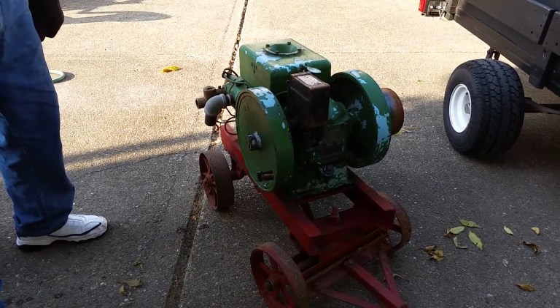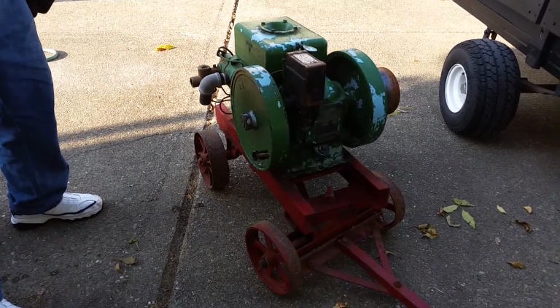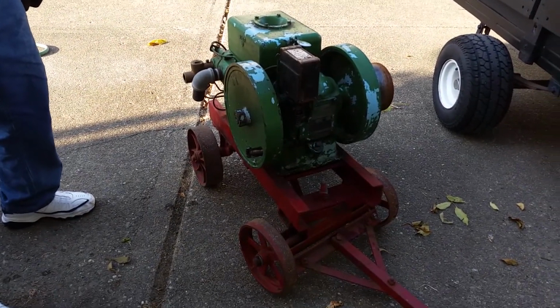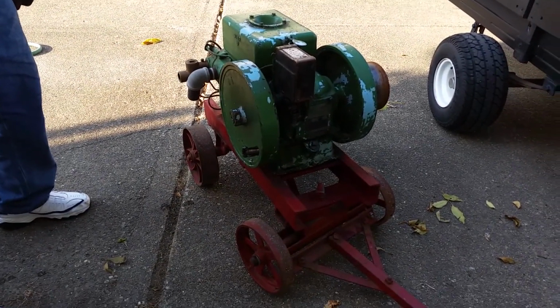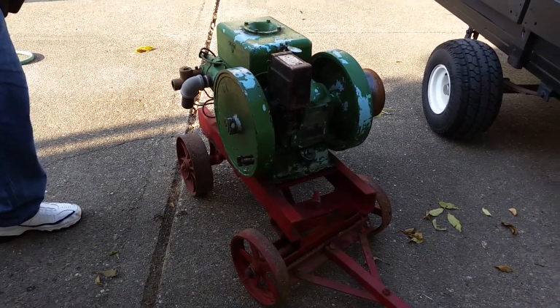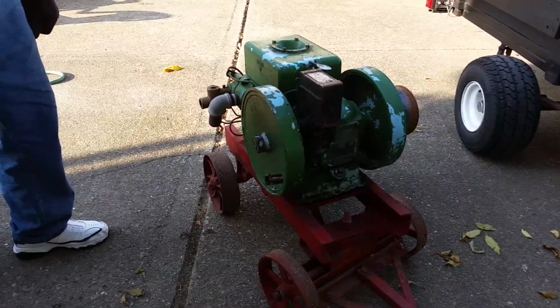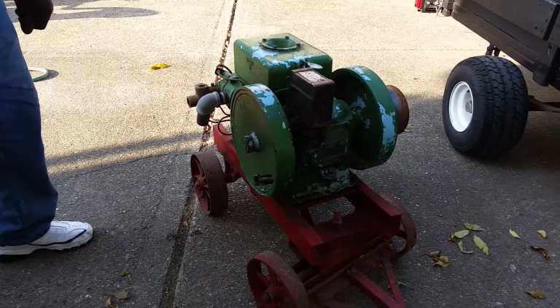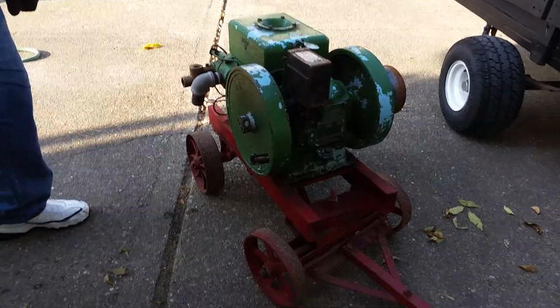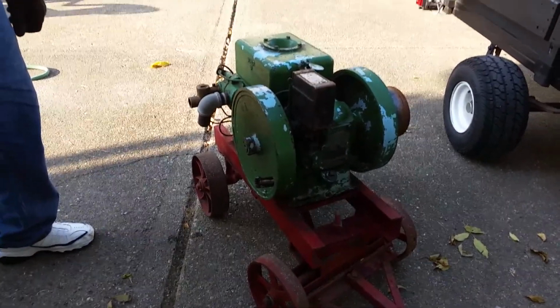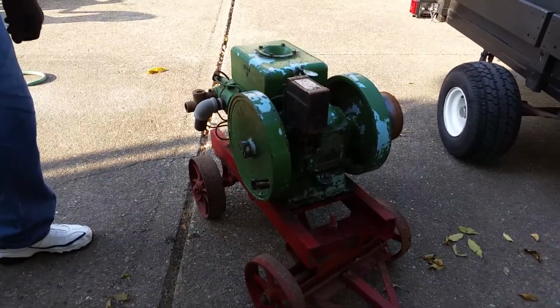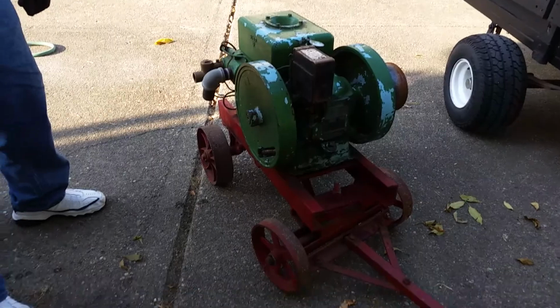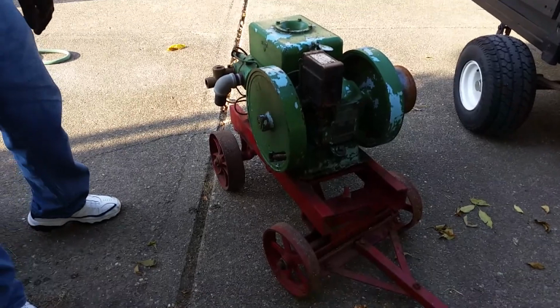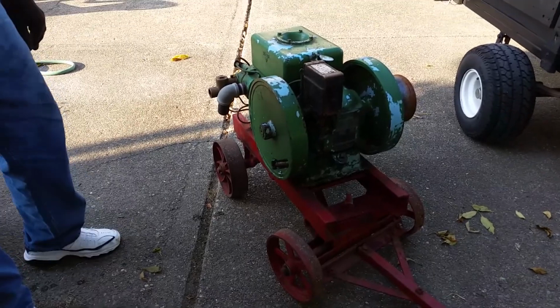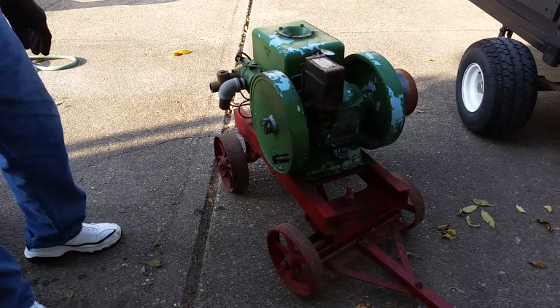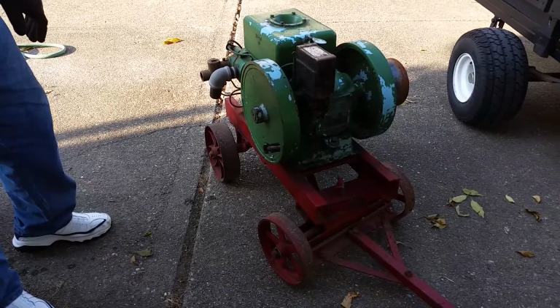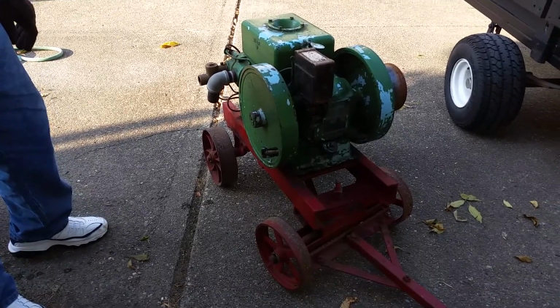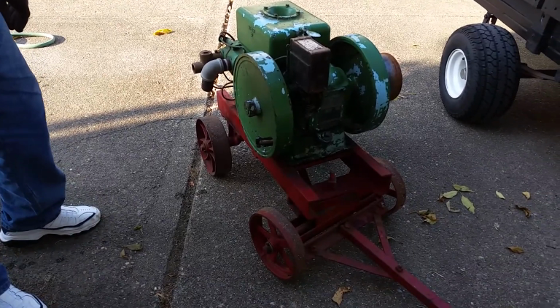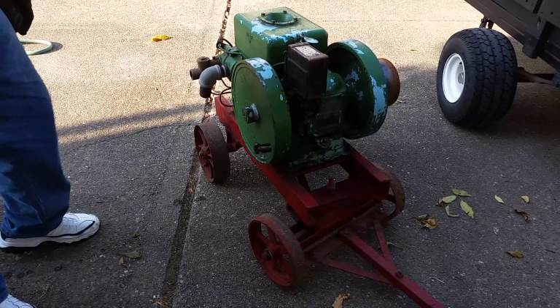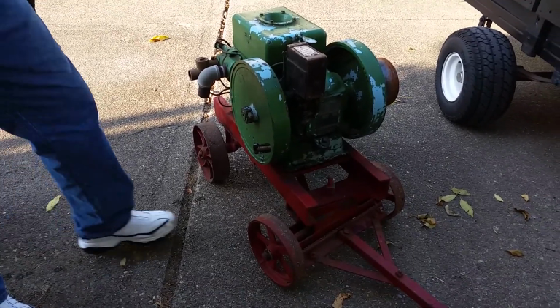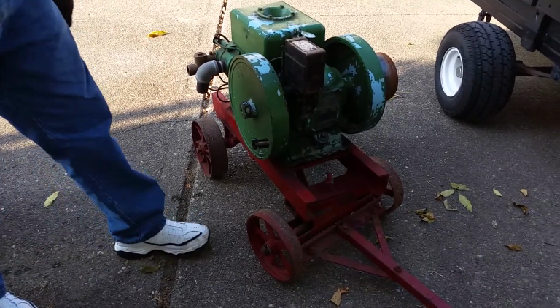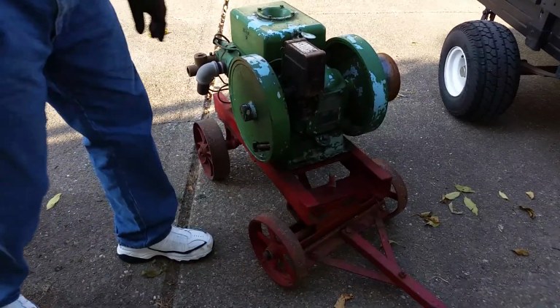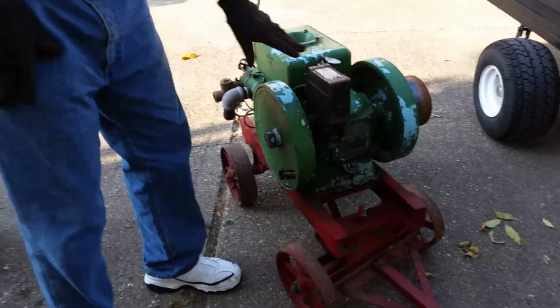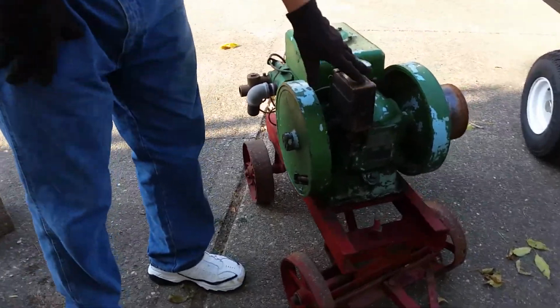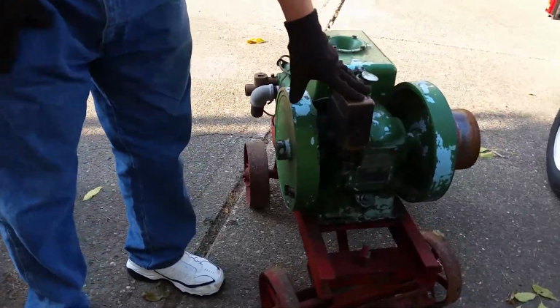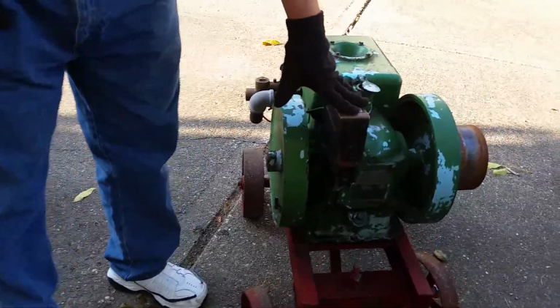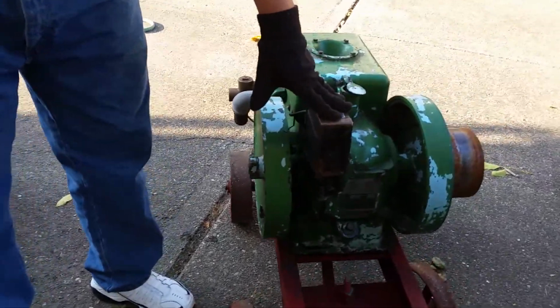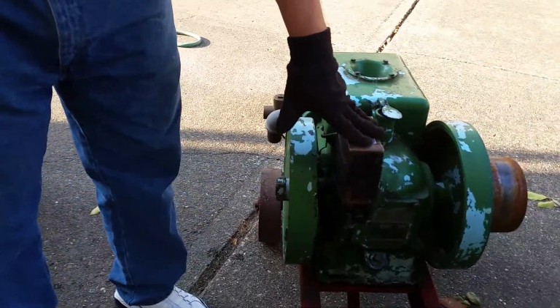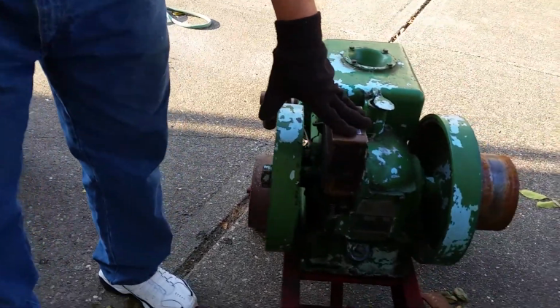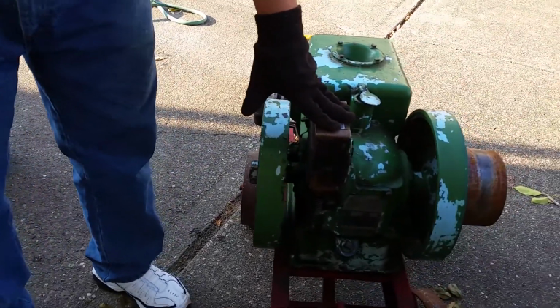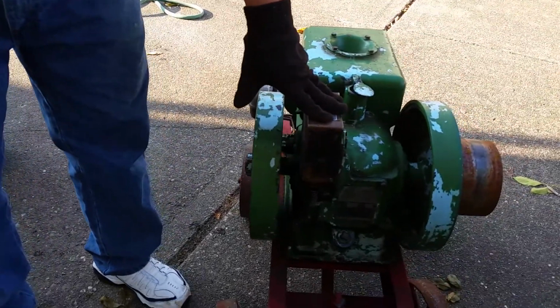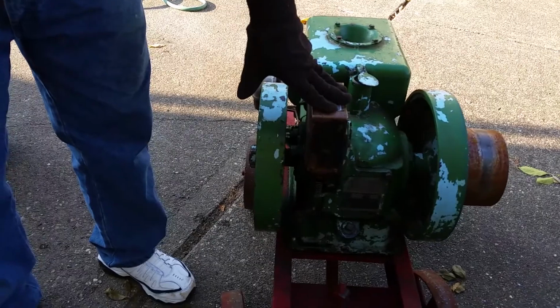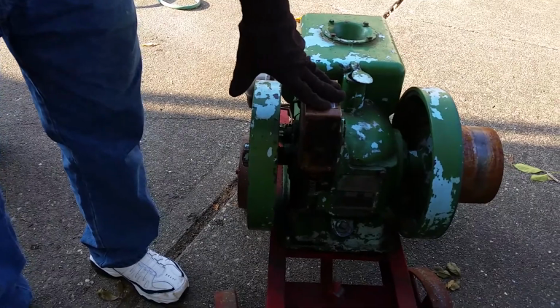We're going to try this again. We're going to talk about this. Parts of this engine right up here is called the Magneto and that's what provides the spark.